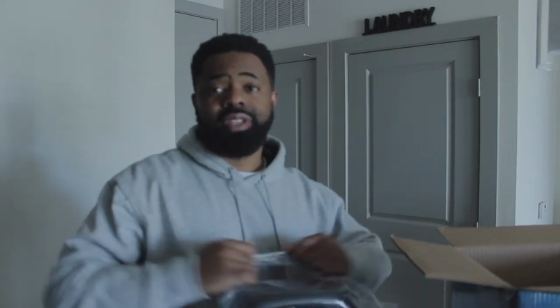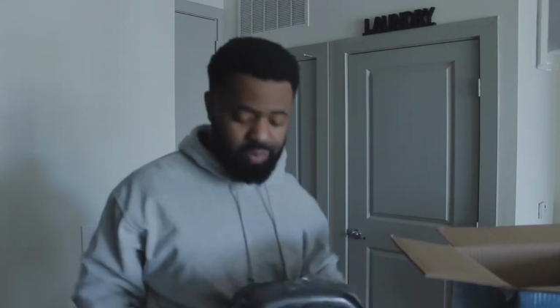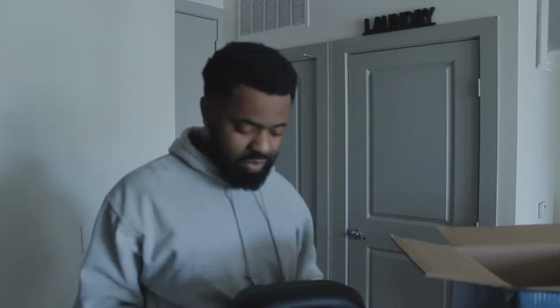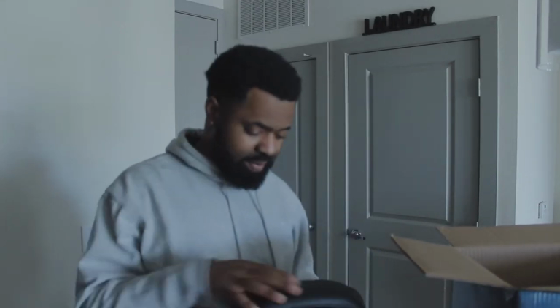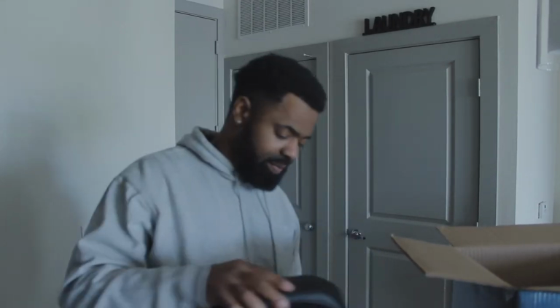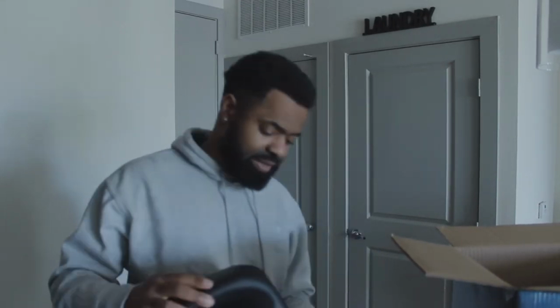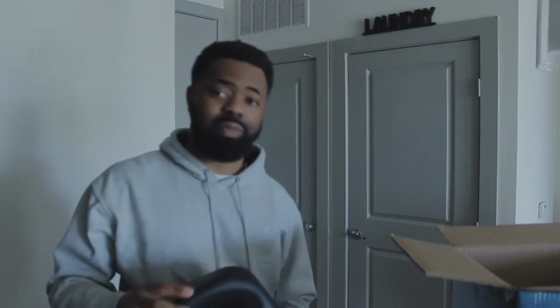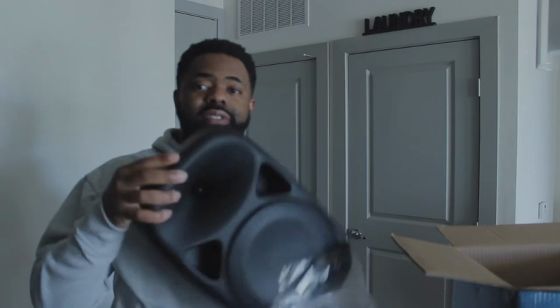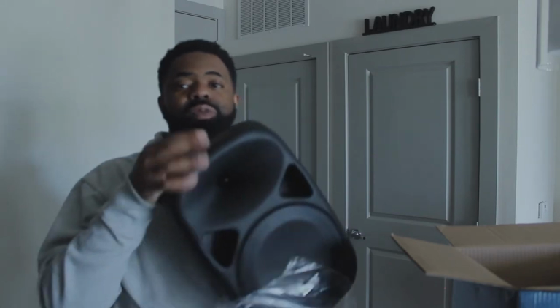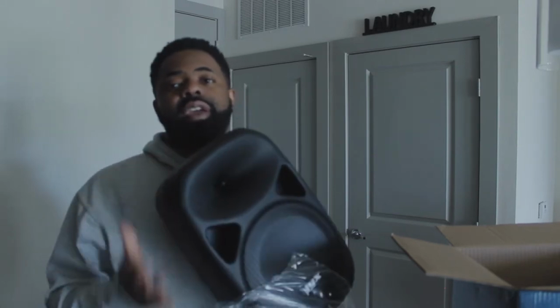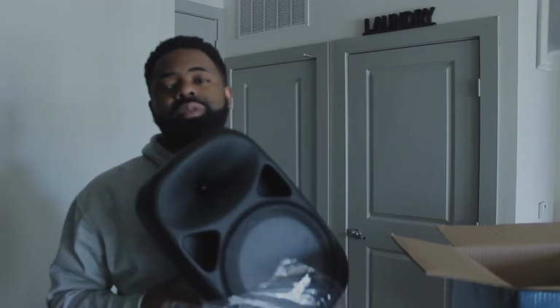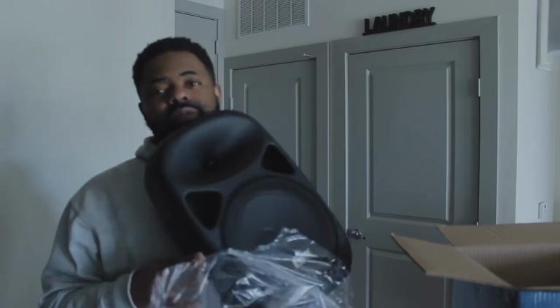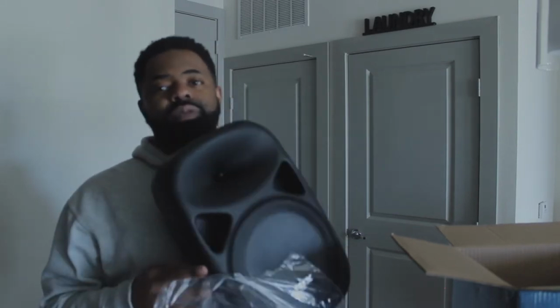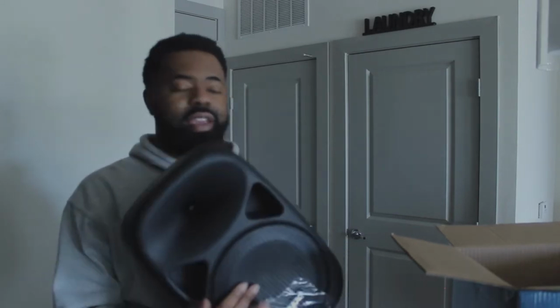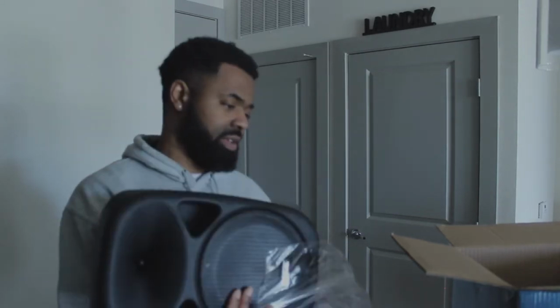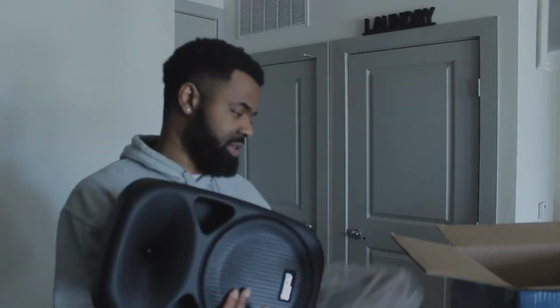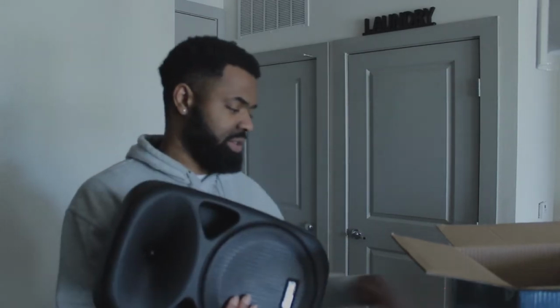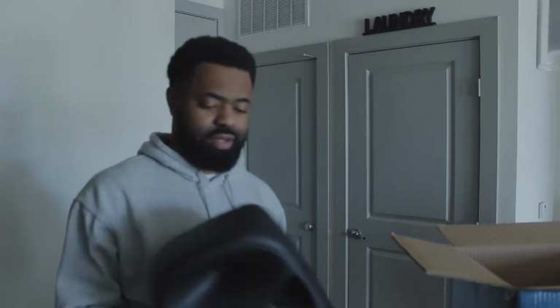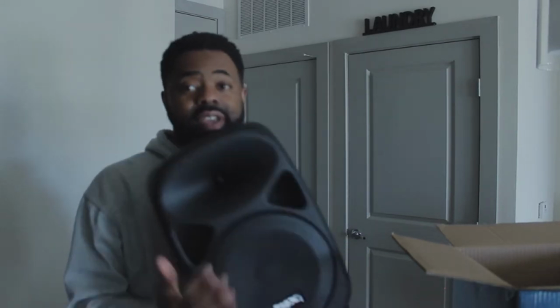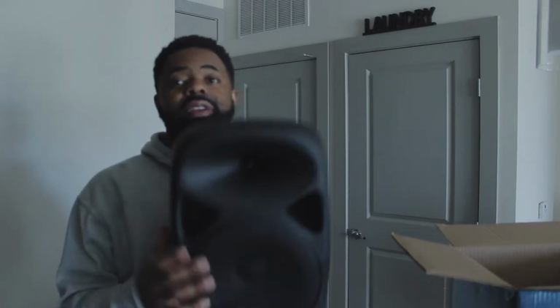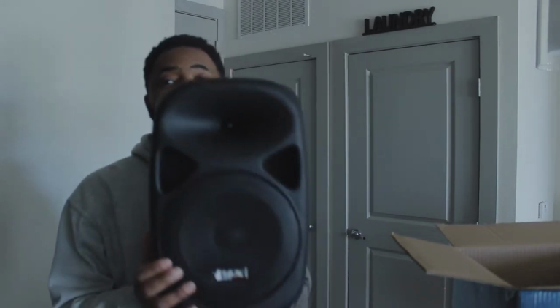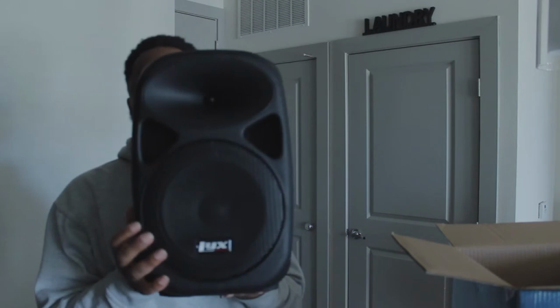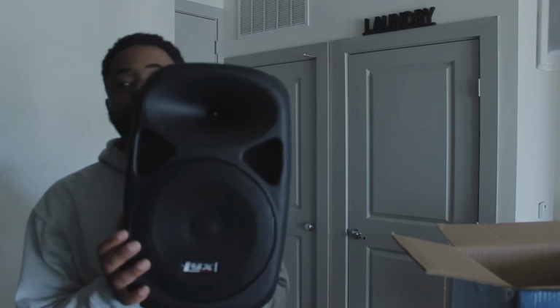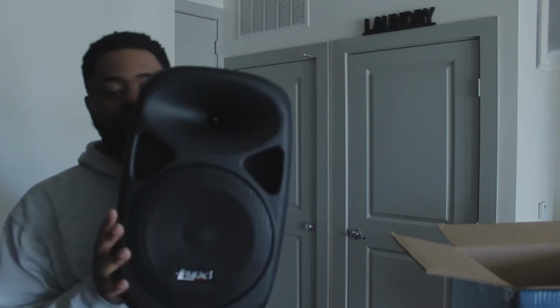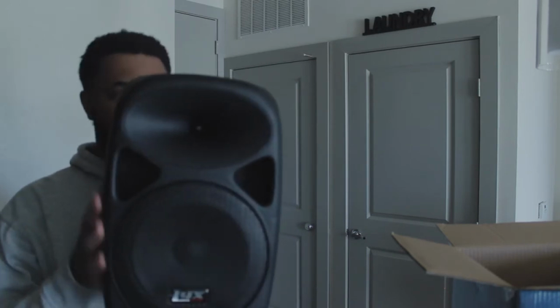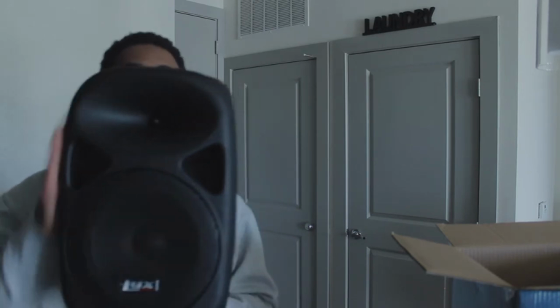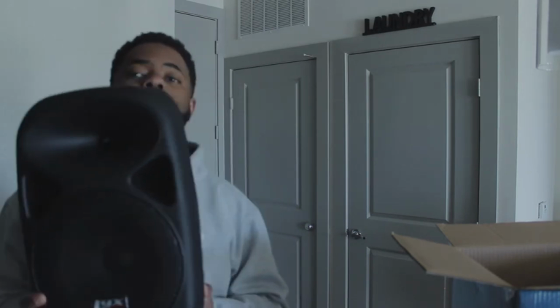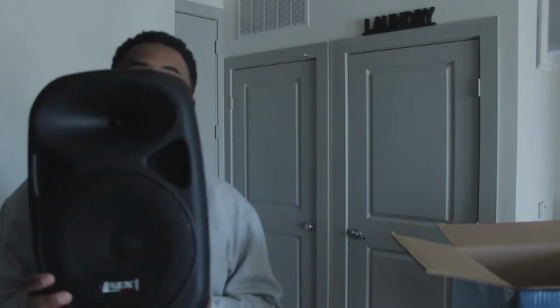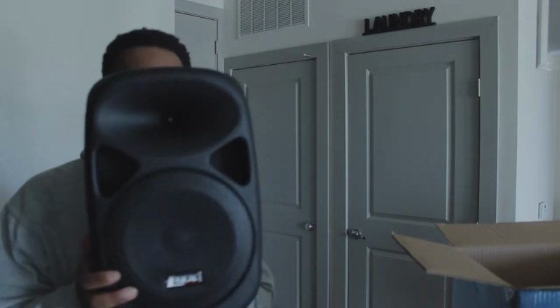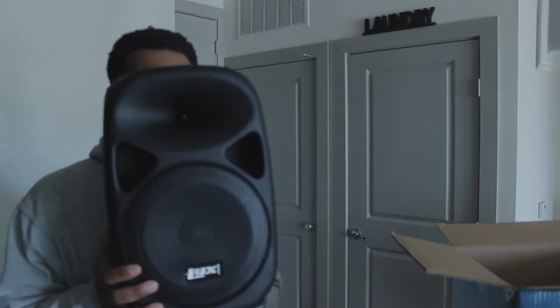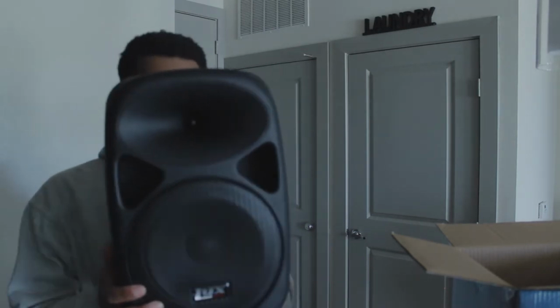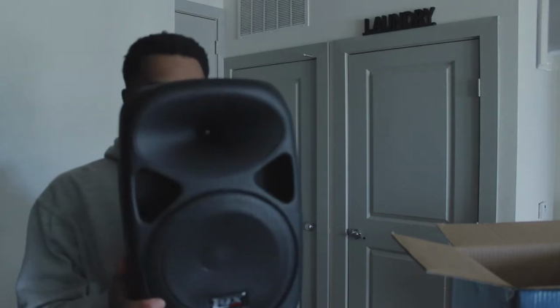This is what we're working with right here — look how small this is. One hand. A one-hand monitor, brand new.